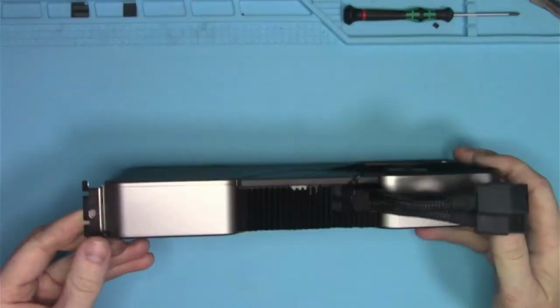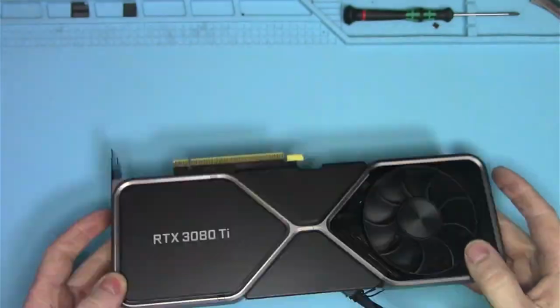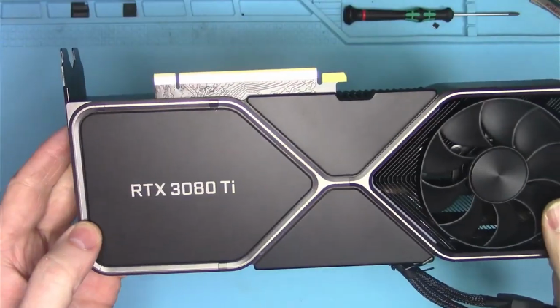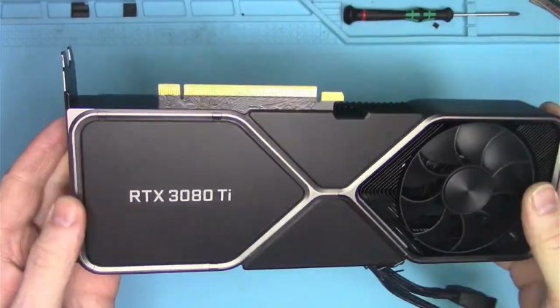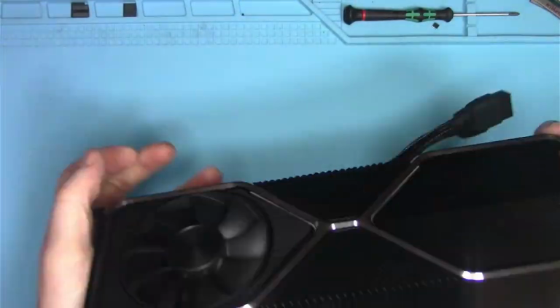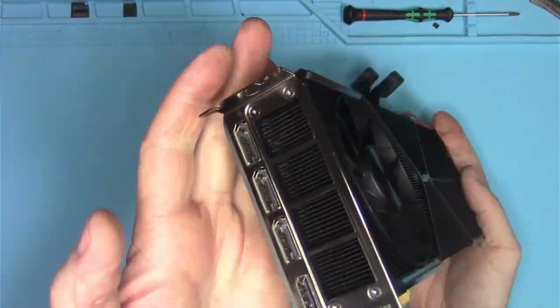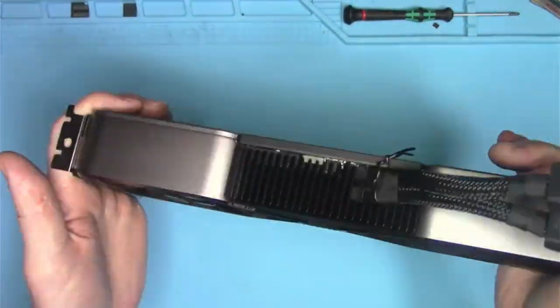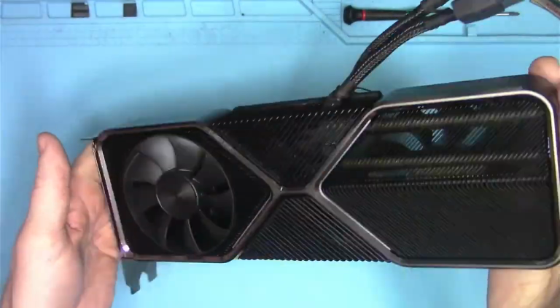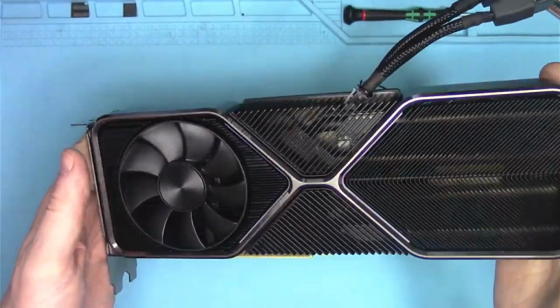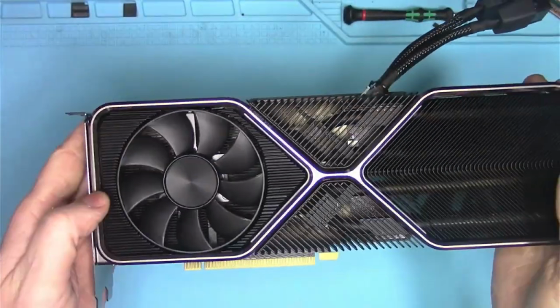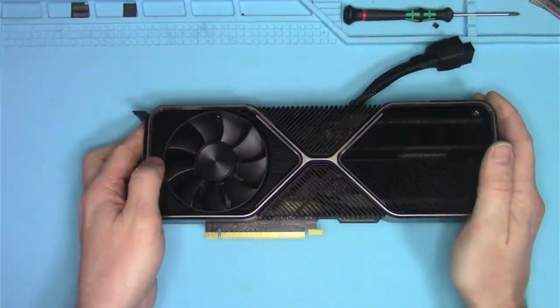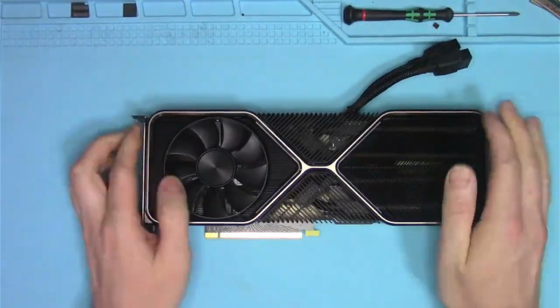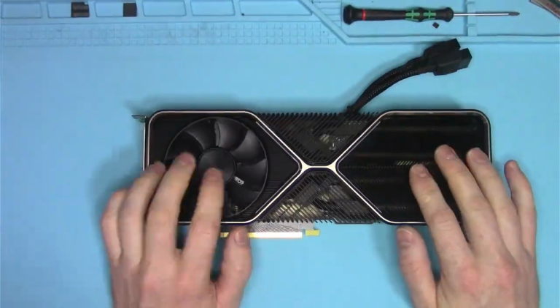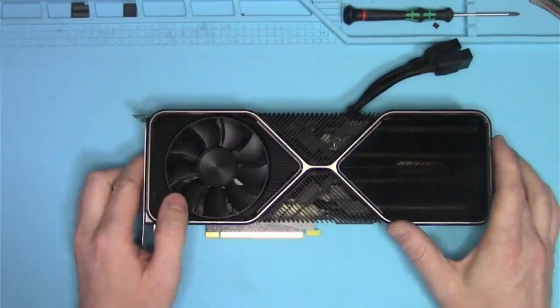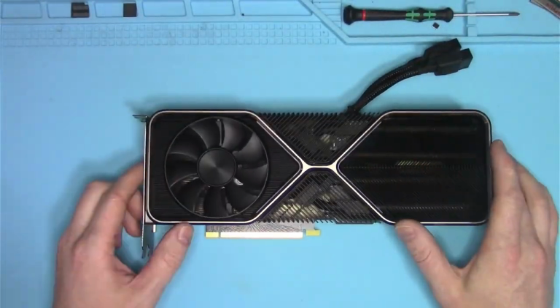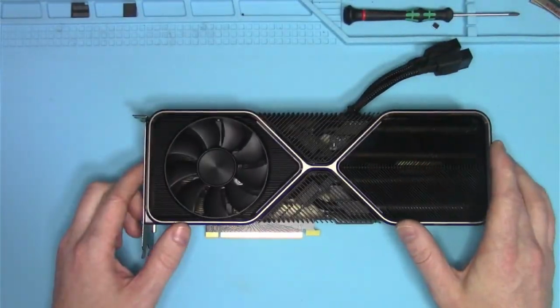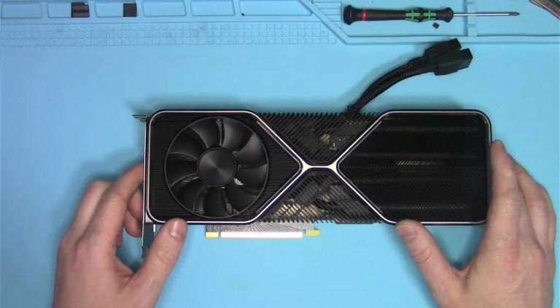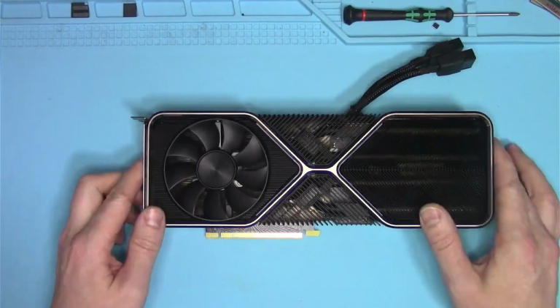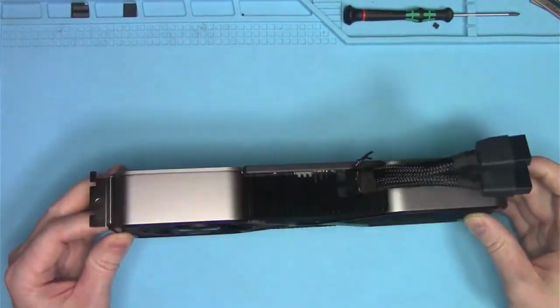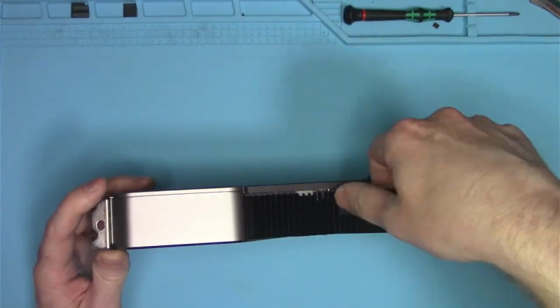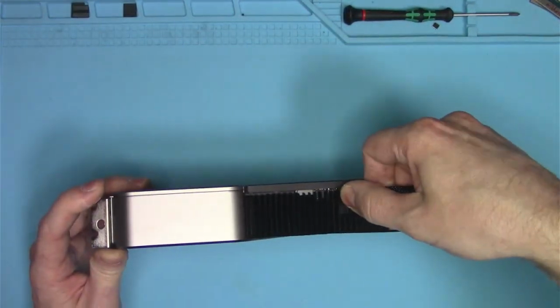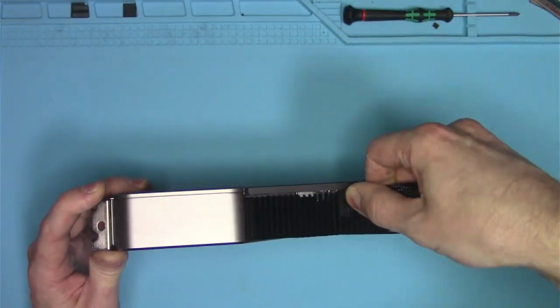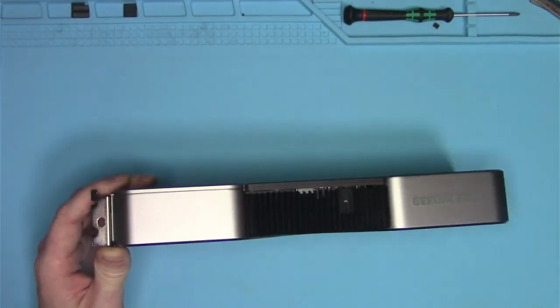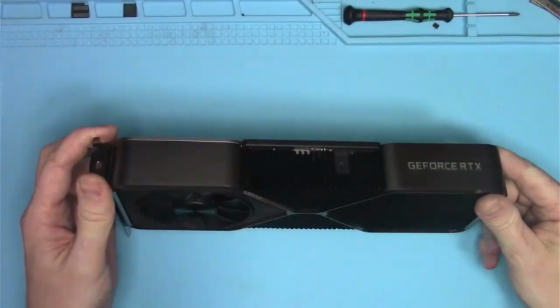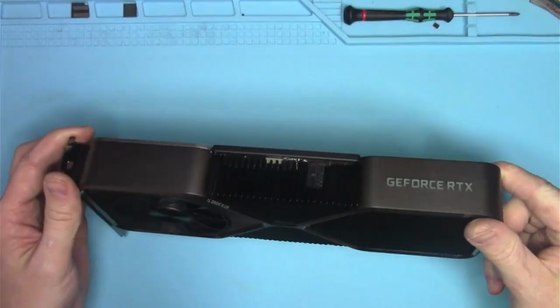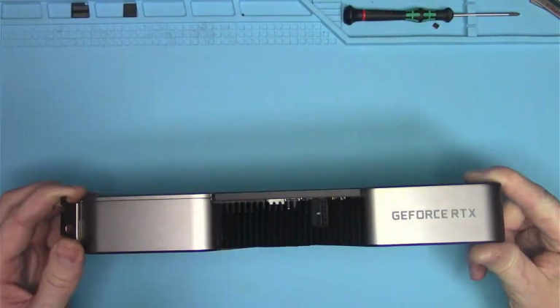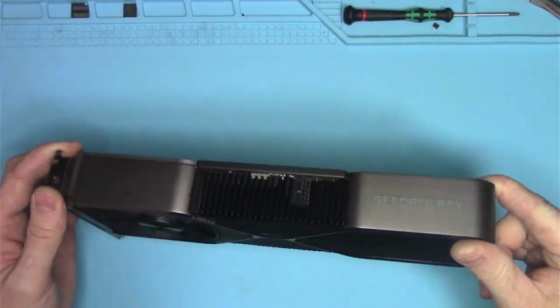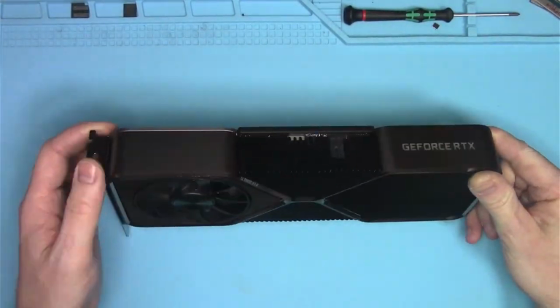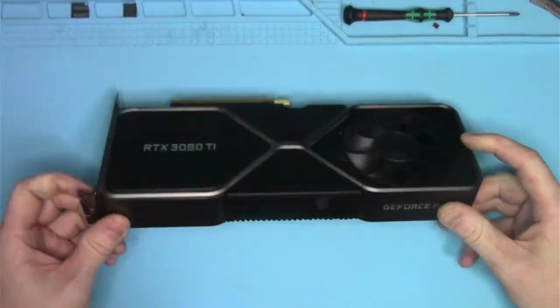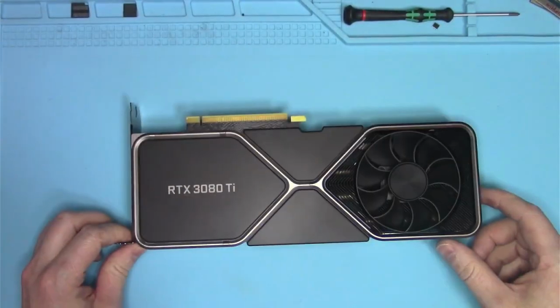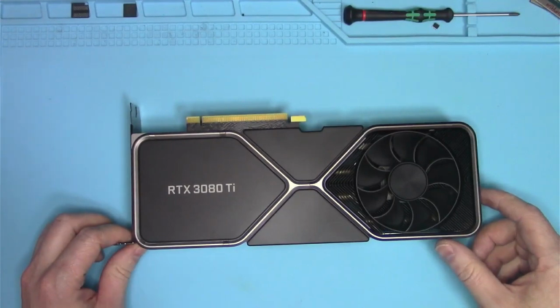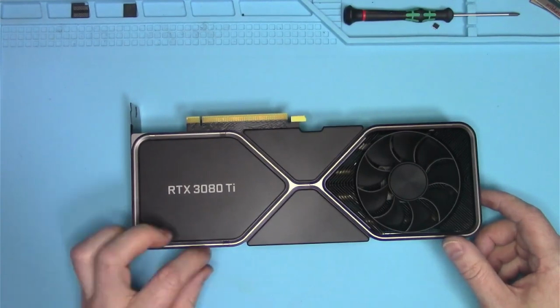Hello, Internet! Today we're going to see what happens when your GPU gets hit by lightning during a storm. This mind-blowing piece of NVIDIA engineering came from a viewer like you, so let's see what it takes to open one of these.